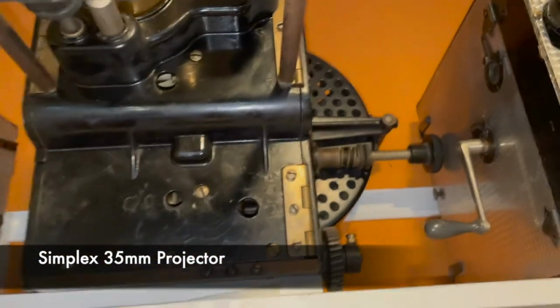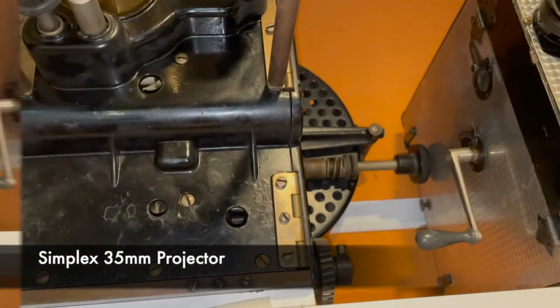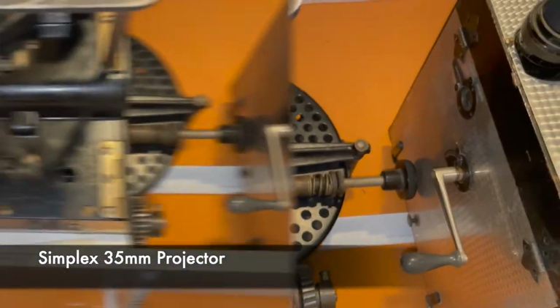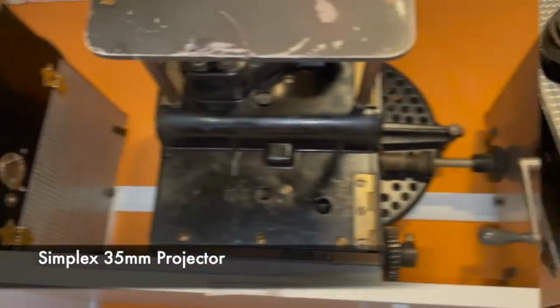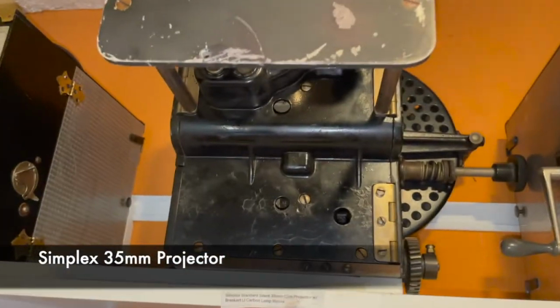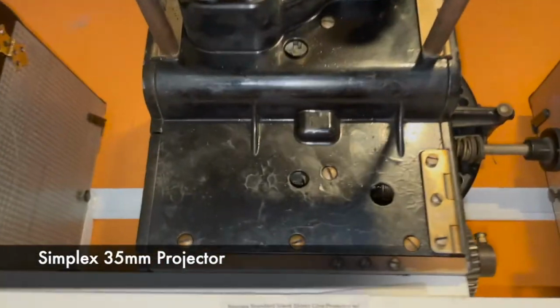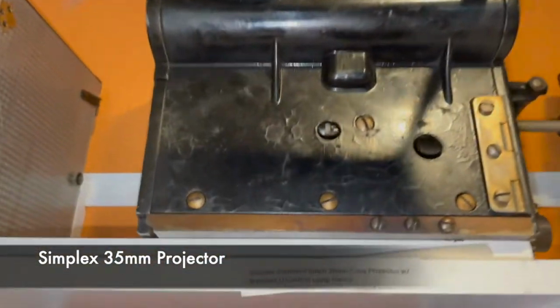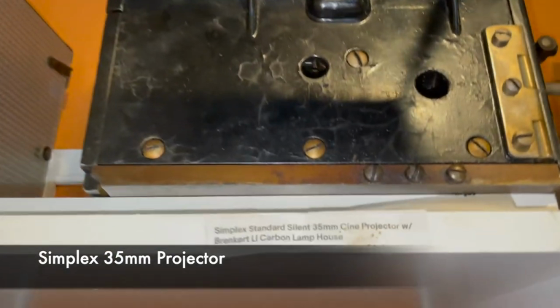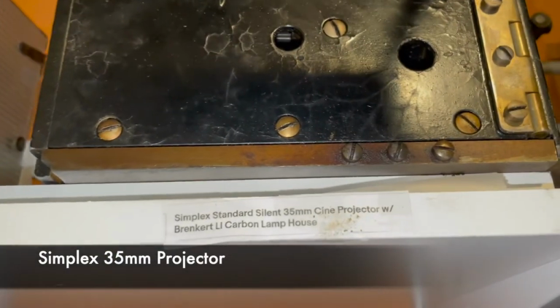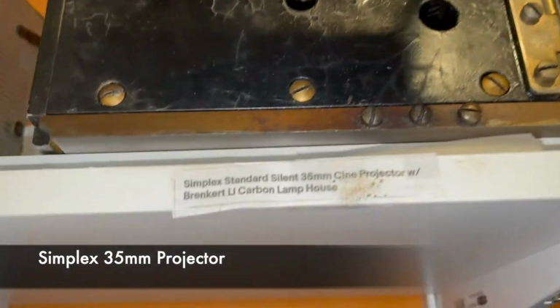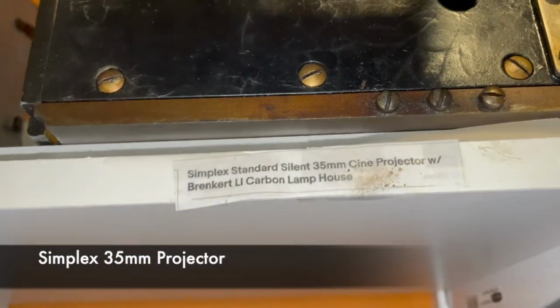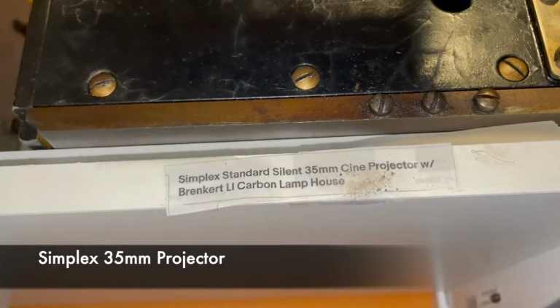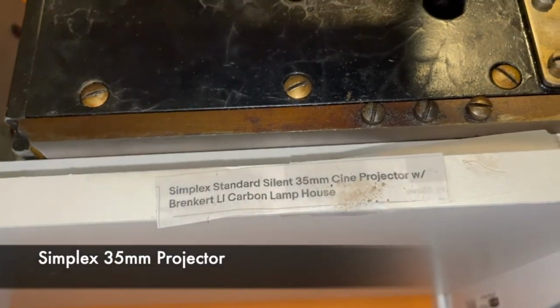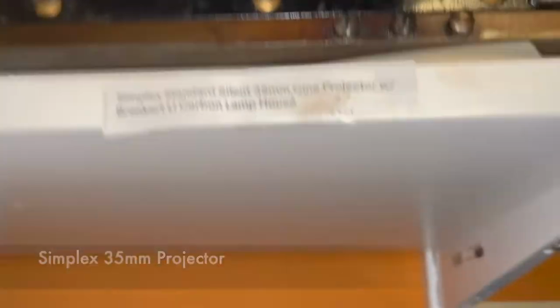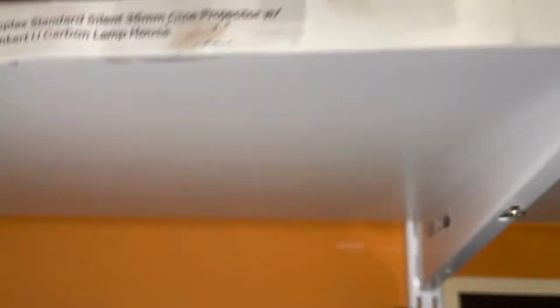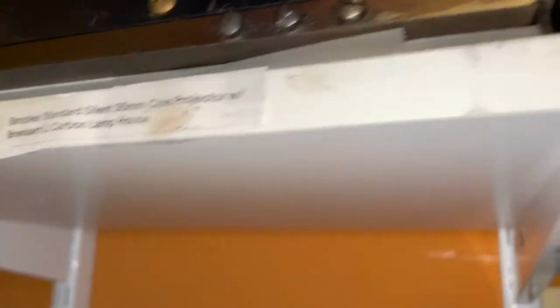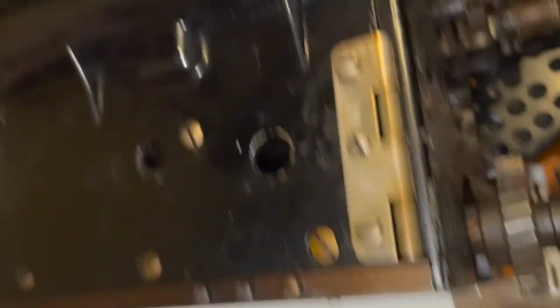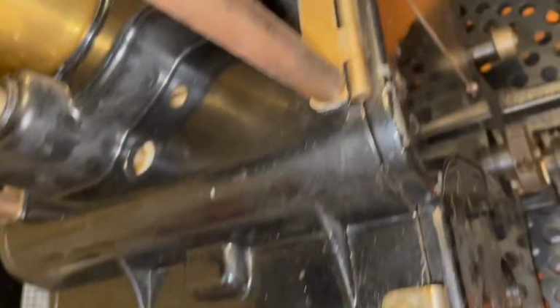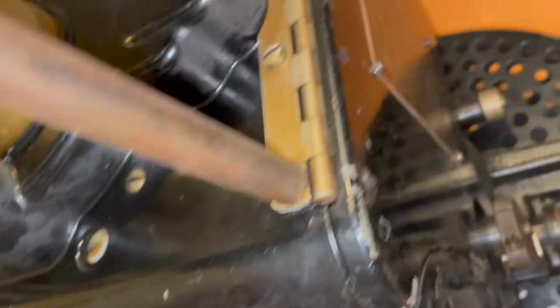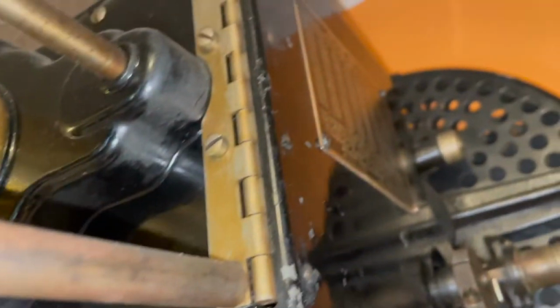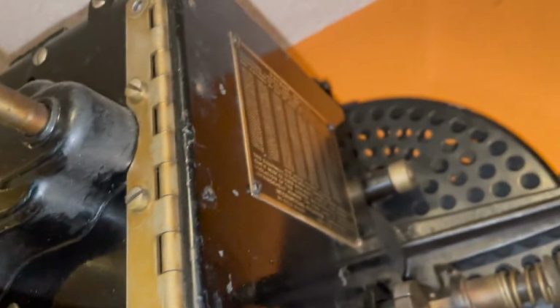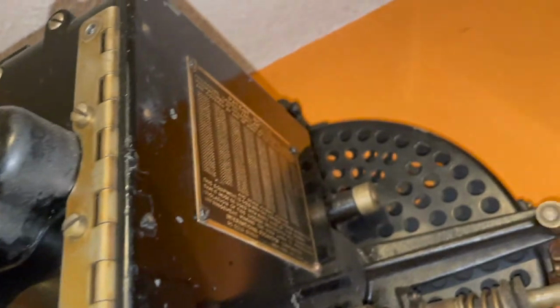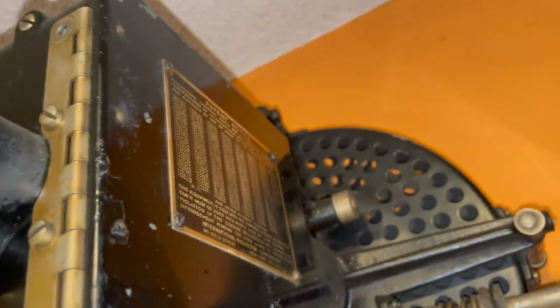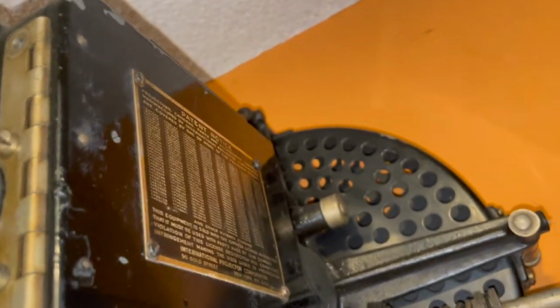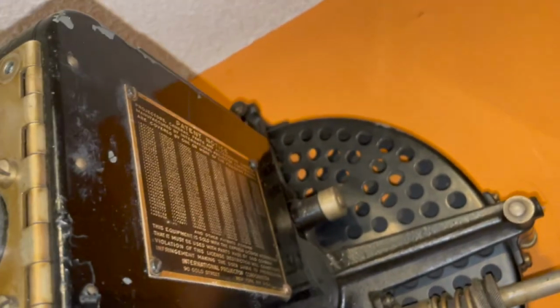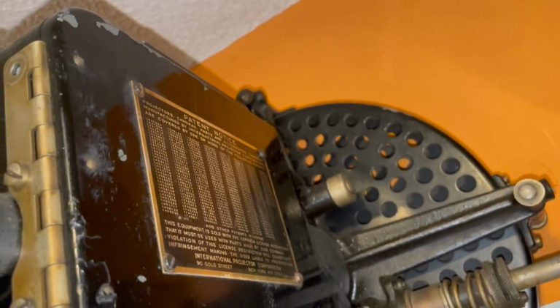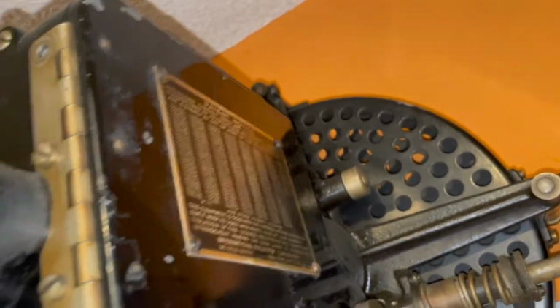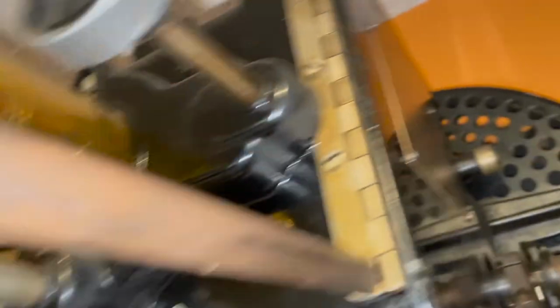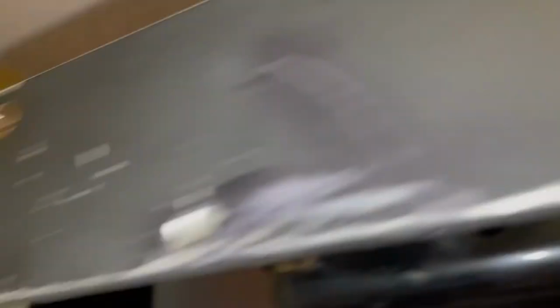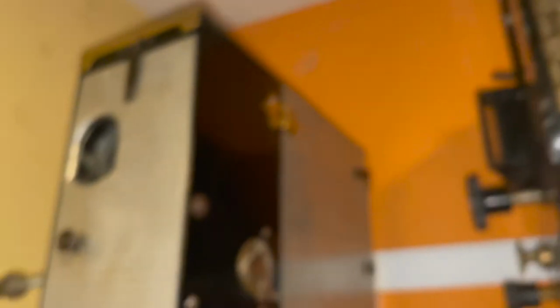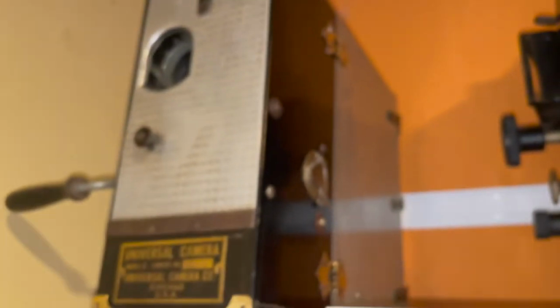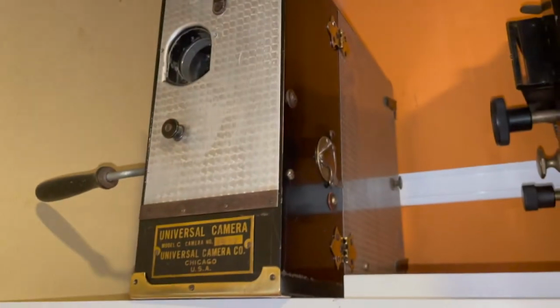The history of projectors — if you're going to talk about the history of projectors, that's in every autobiography about cameras and projectors.